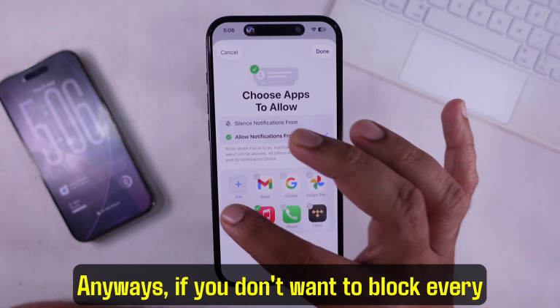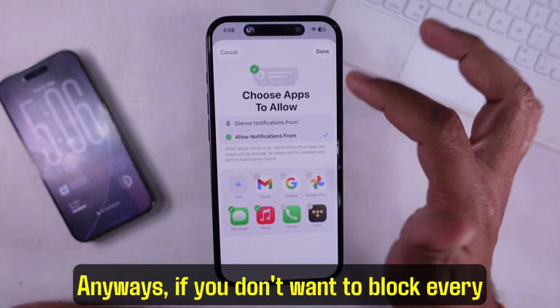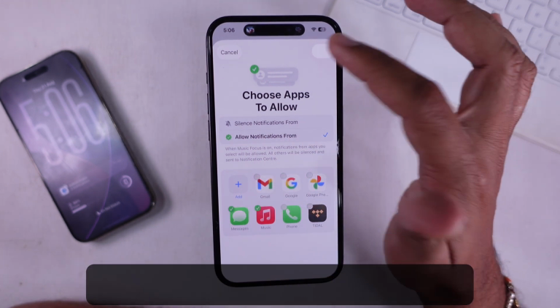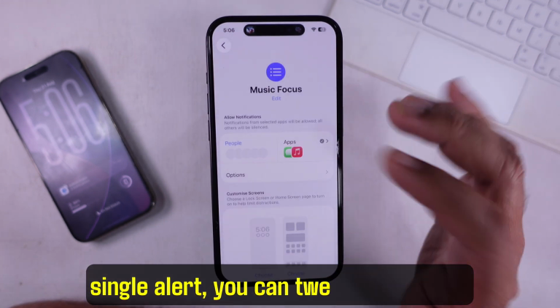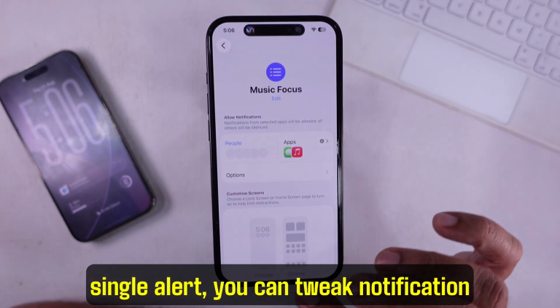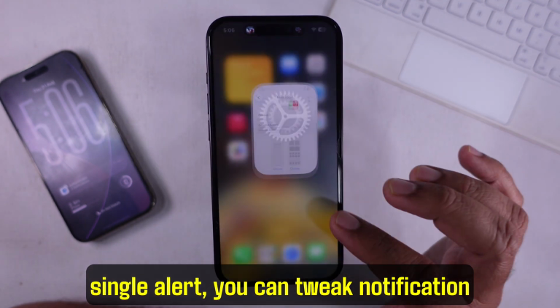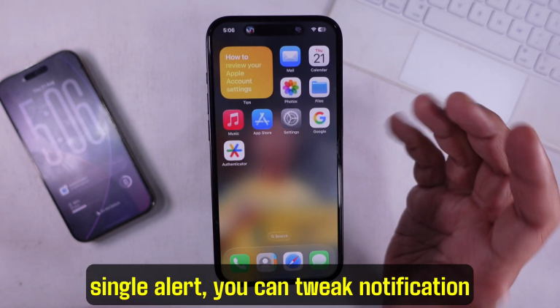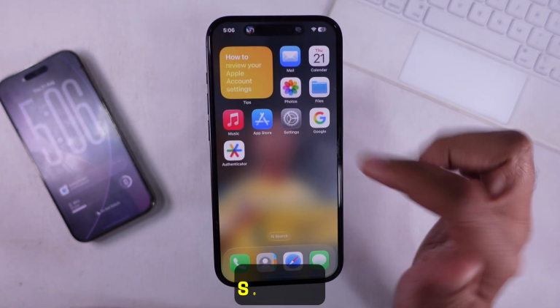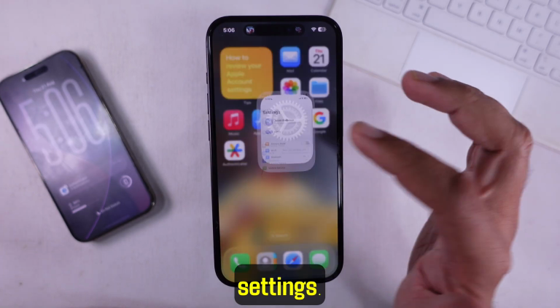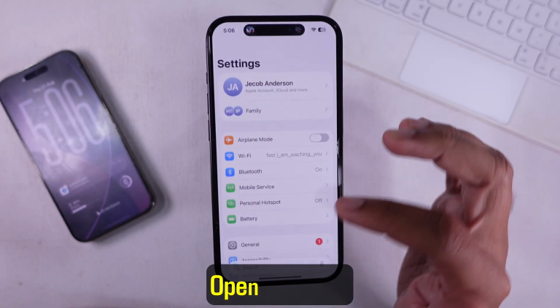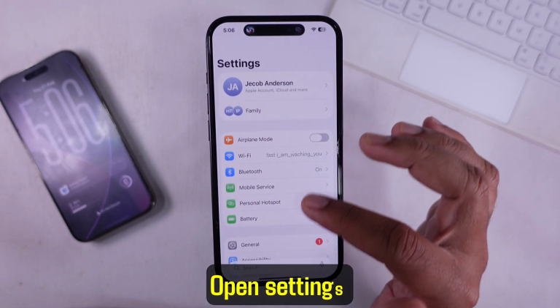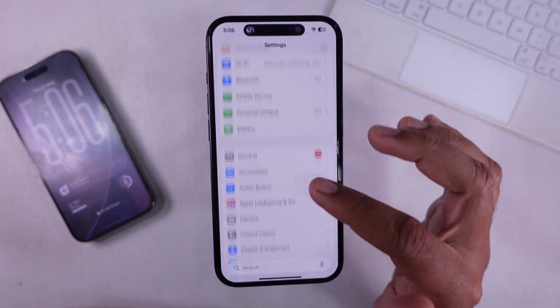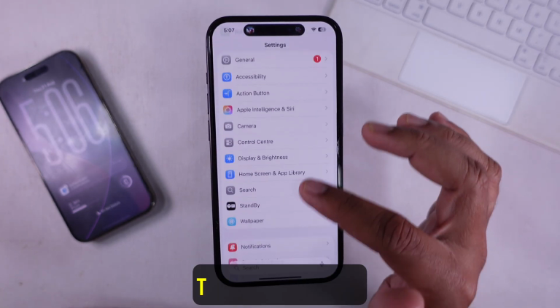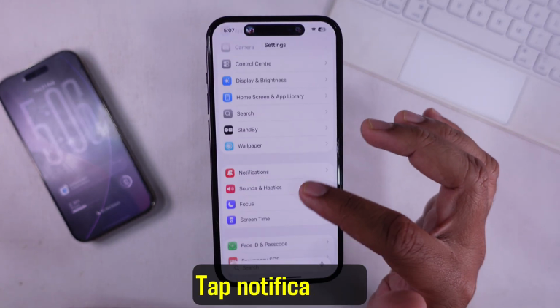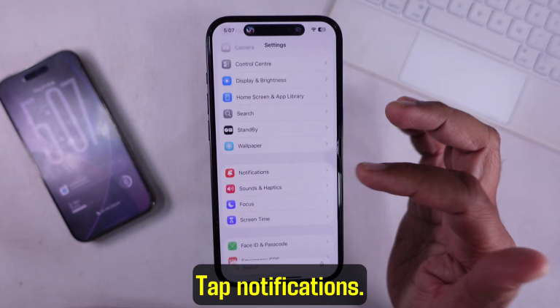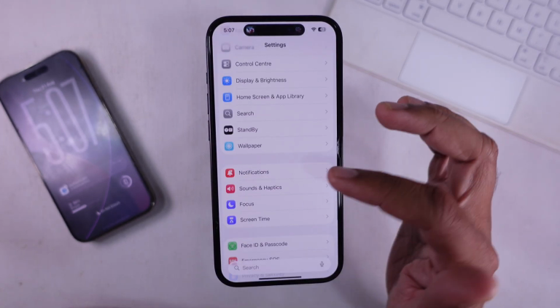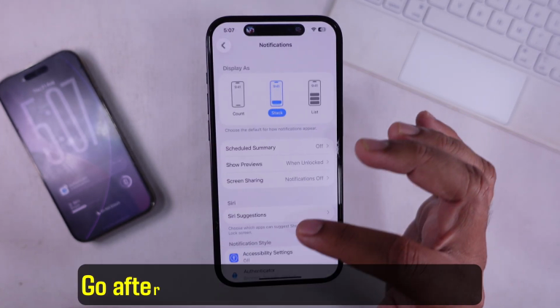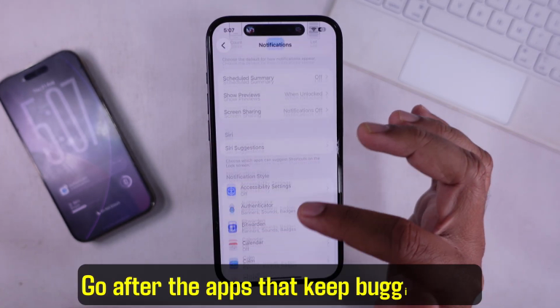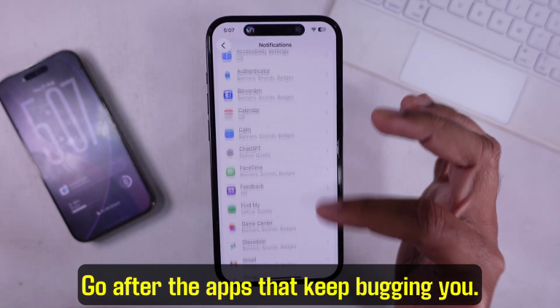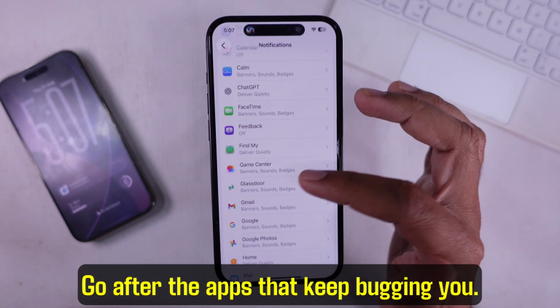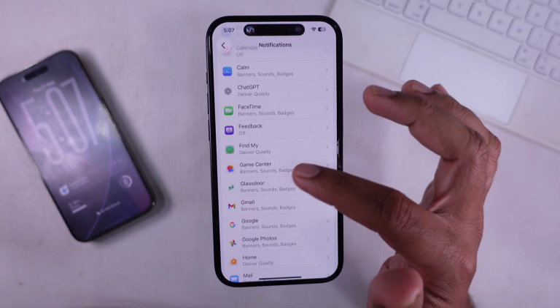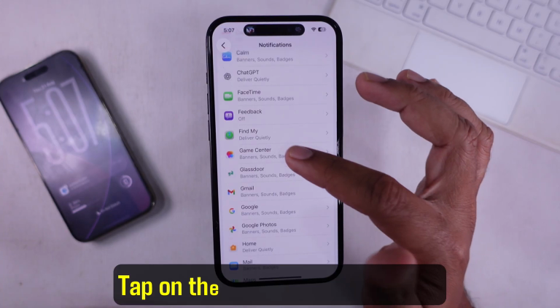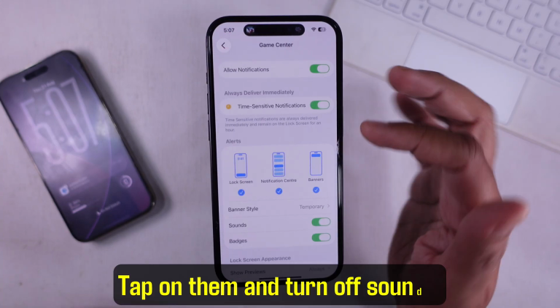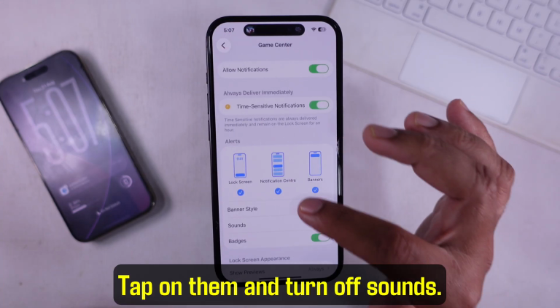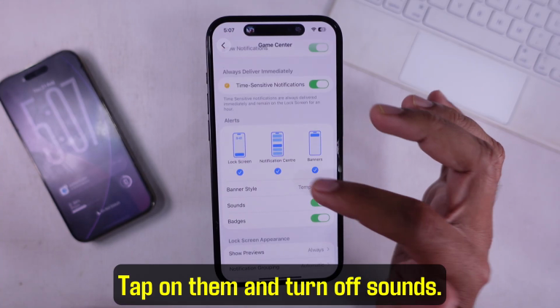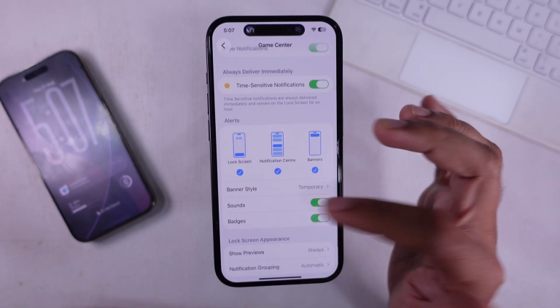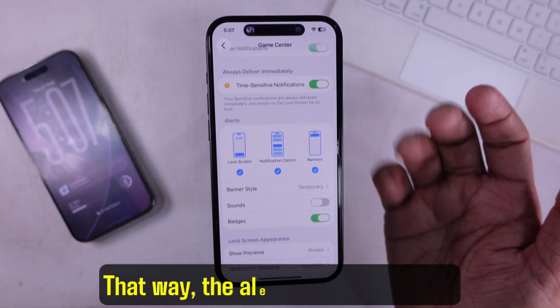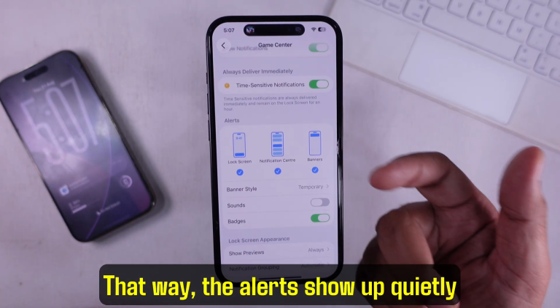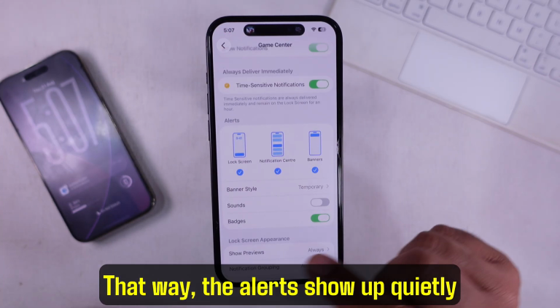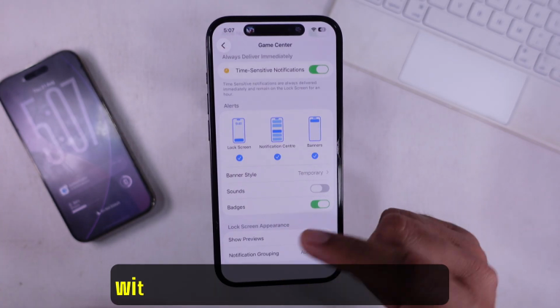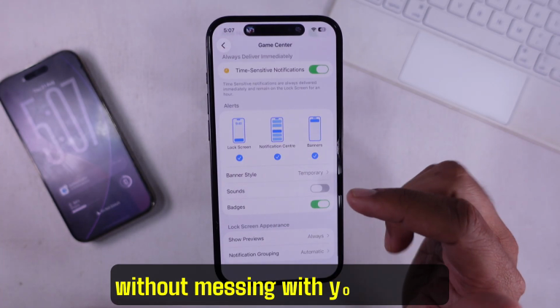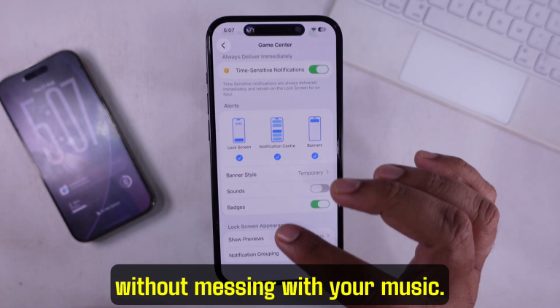If you don't want to block every single alert, you can tweak notification settings. Open Settings, tap Notifications, go after the apps that keep bugging you, tap on them and turn off sounds. That way the alerts show up quietly without messing with your music.